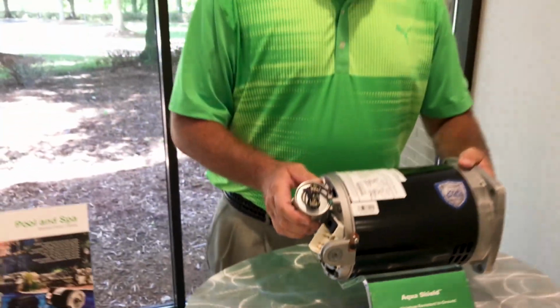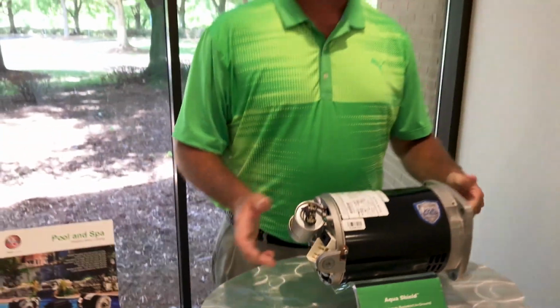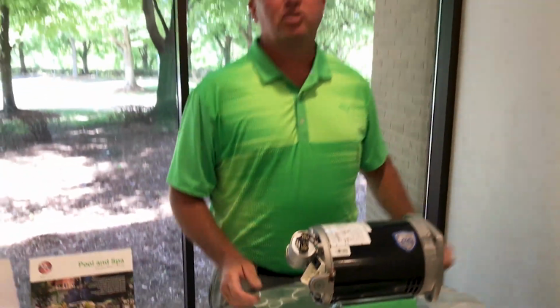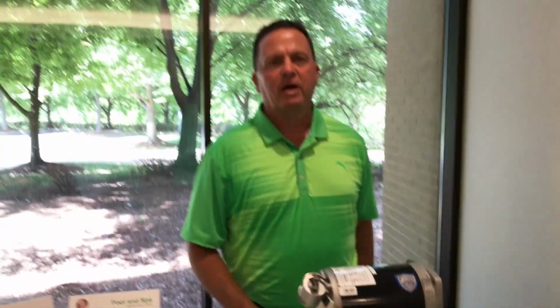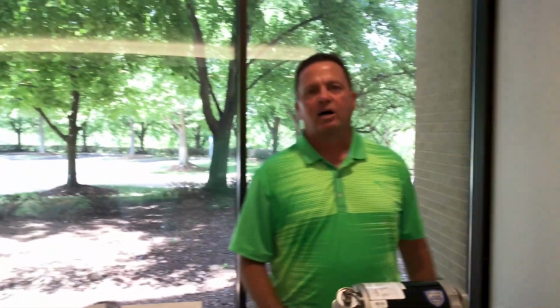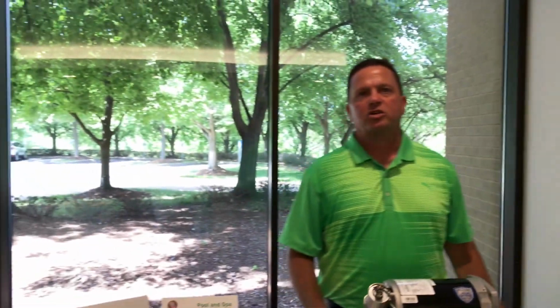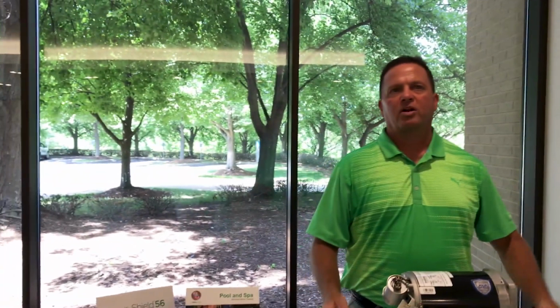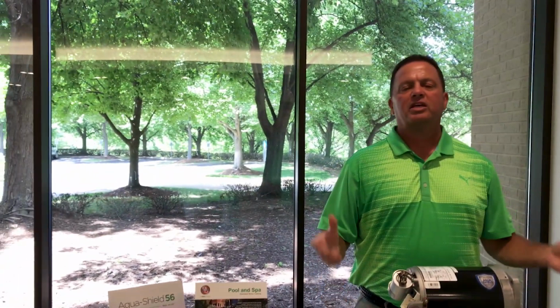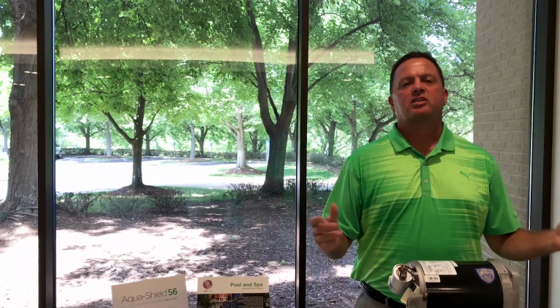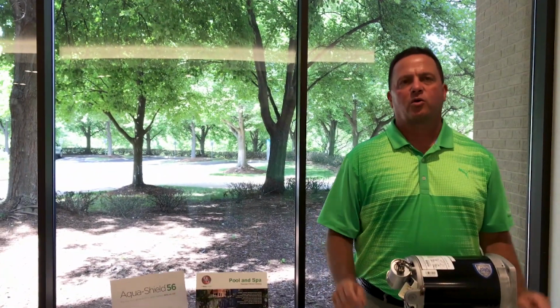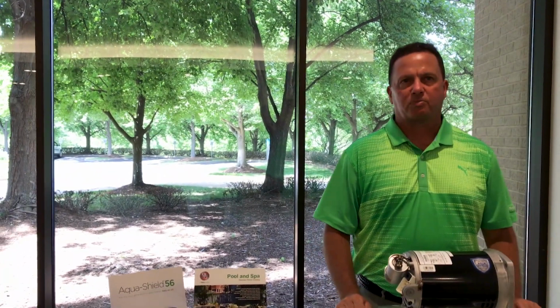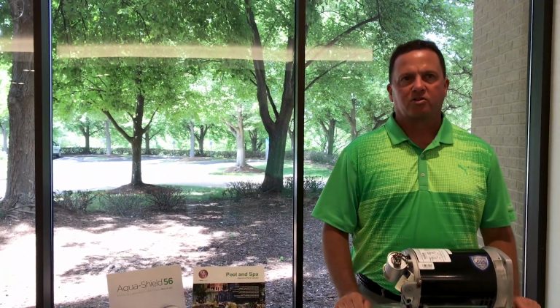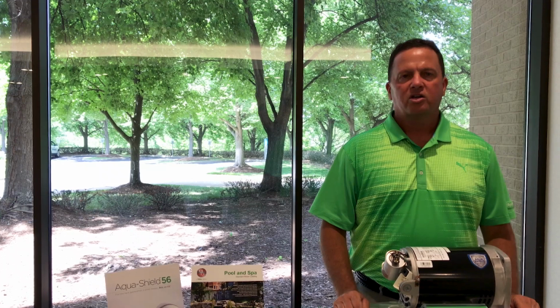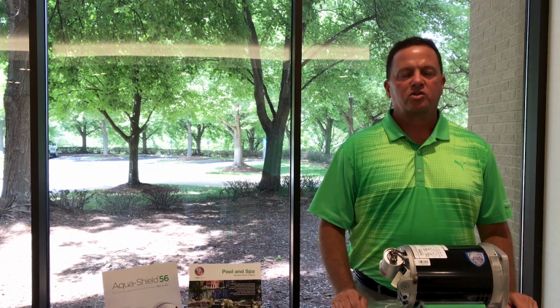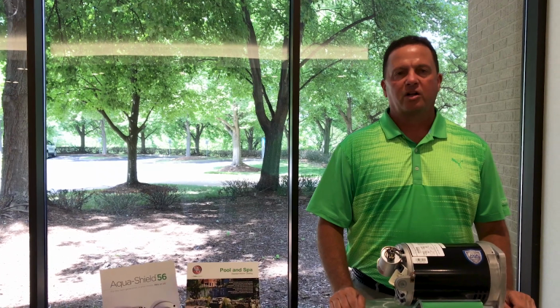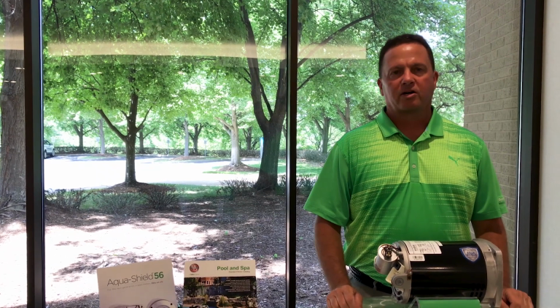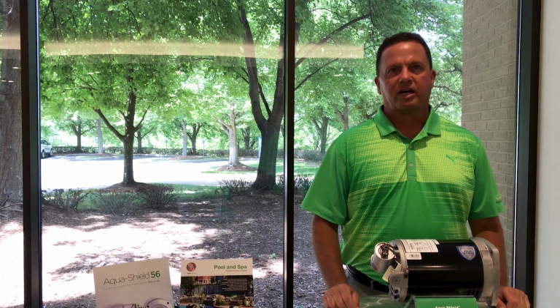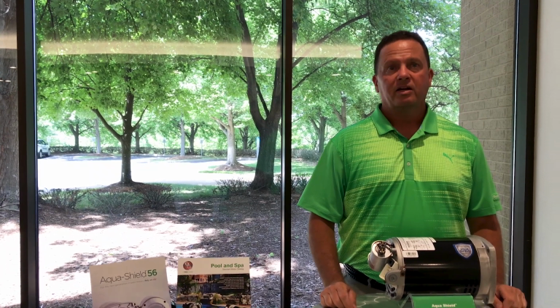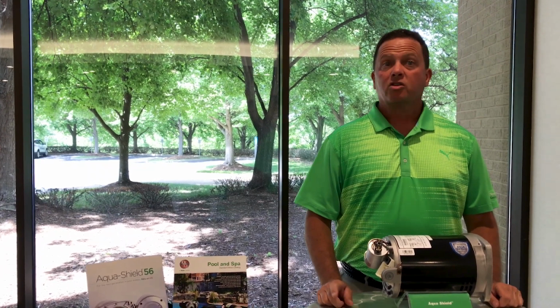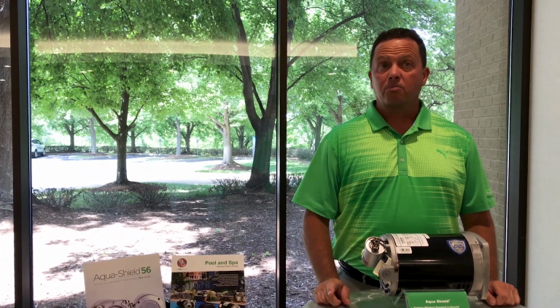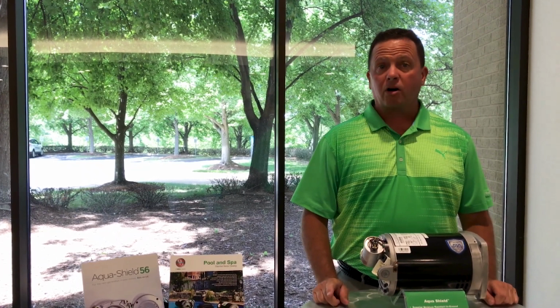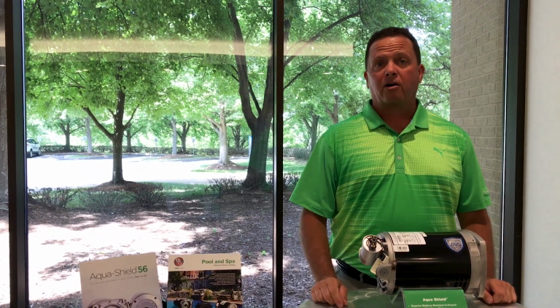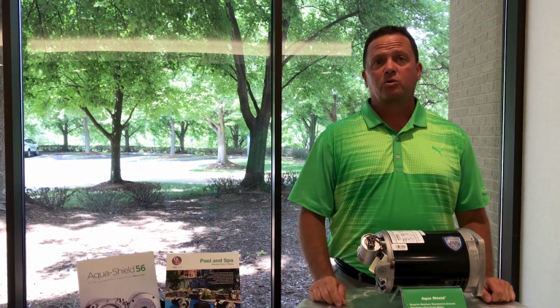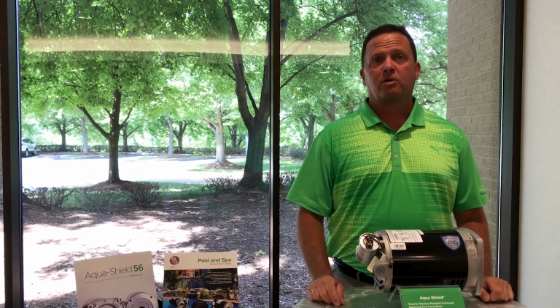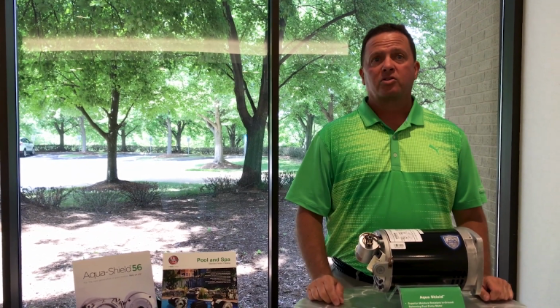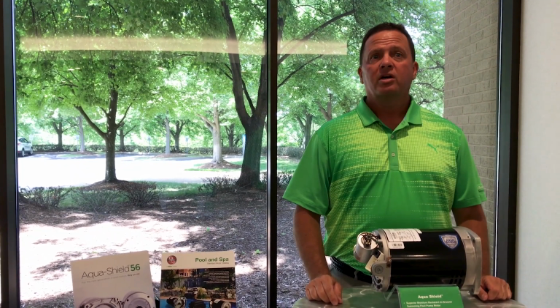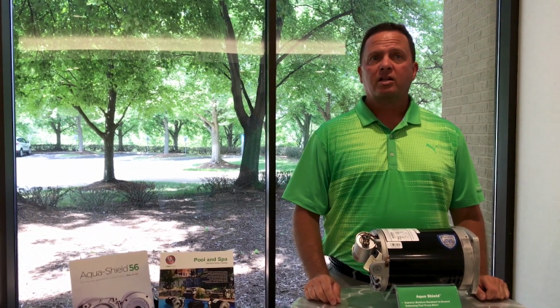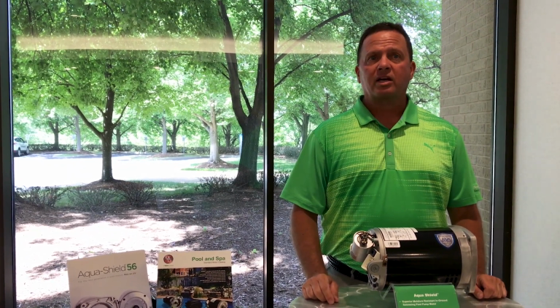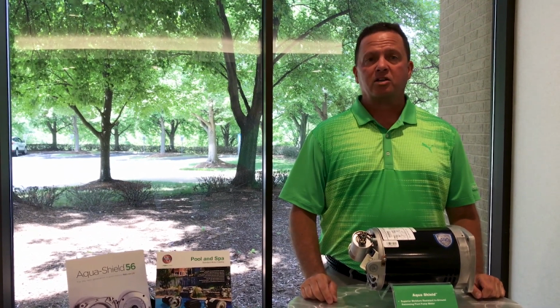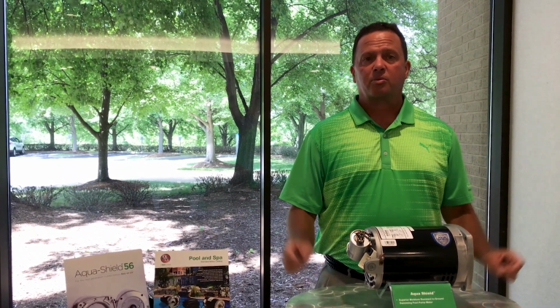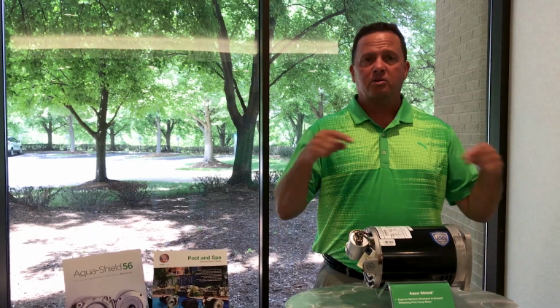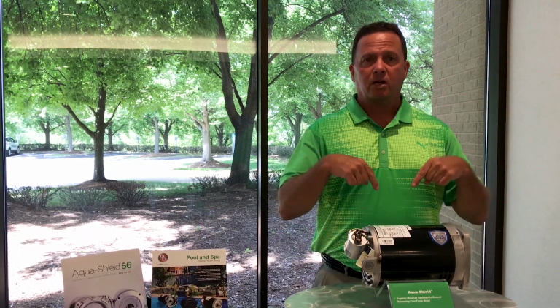These features make AquaShield one of the easiest and quickest motors to install on the market today. To learn more about our AquaShield motors, click the link in the description below.